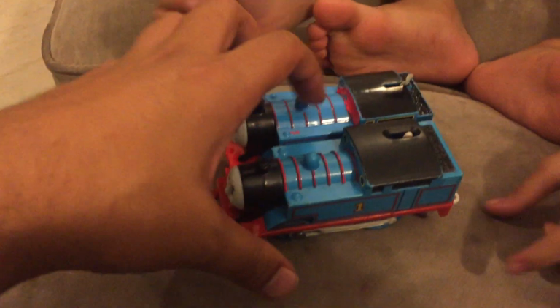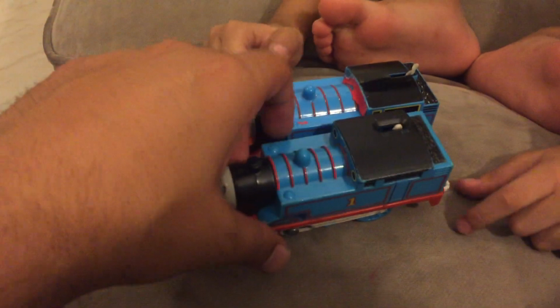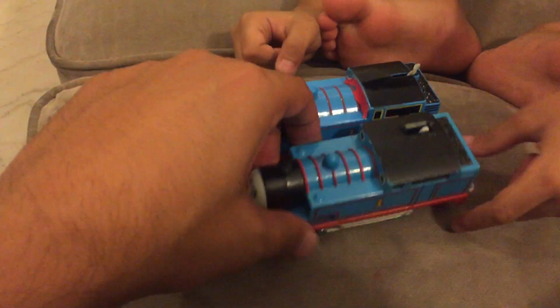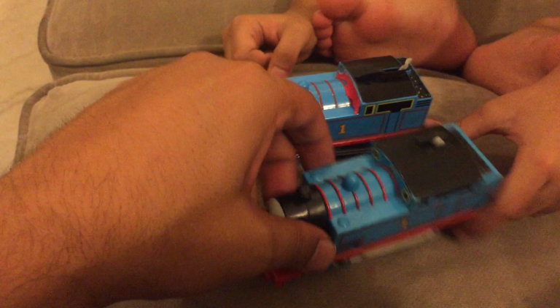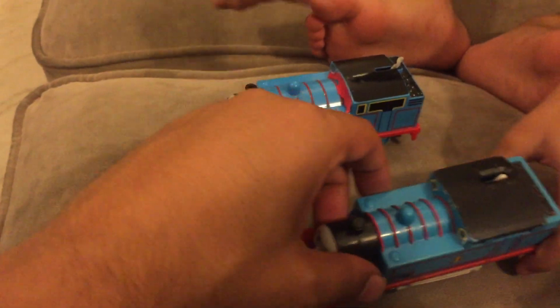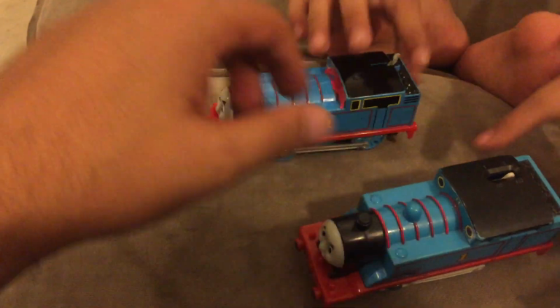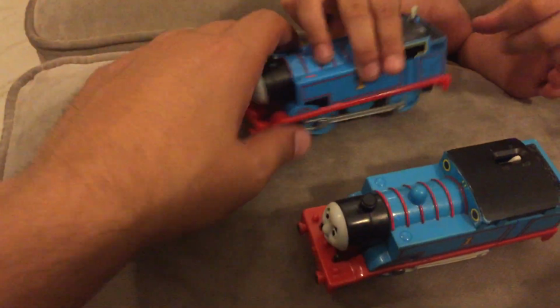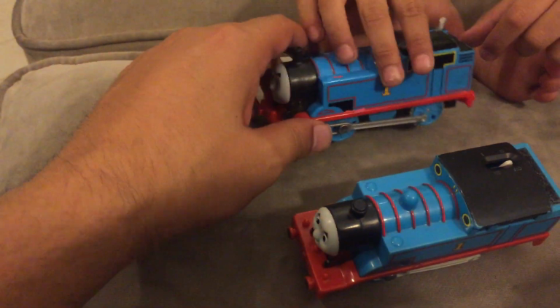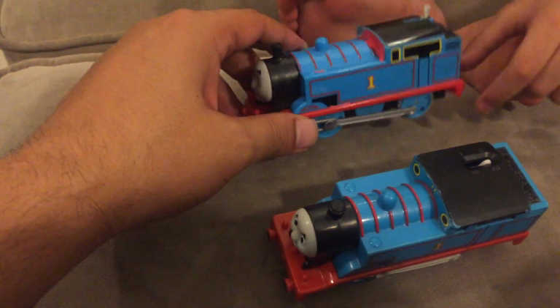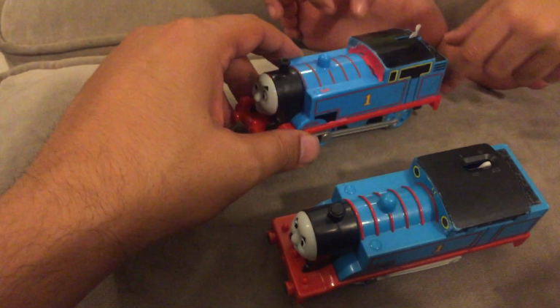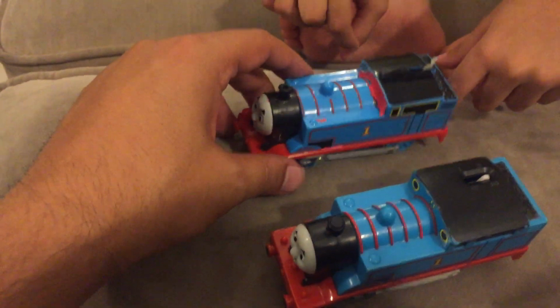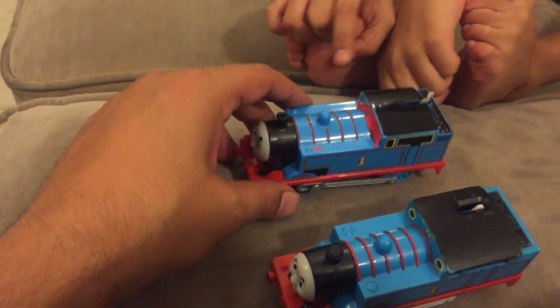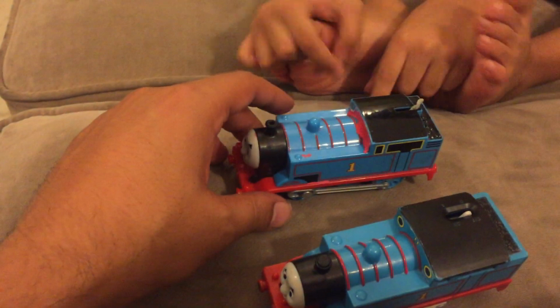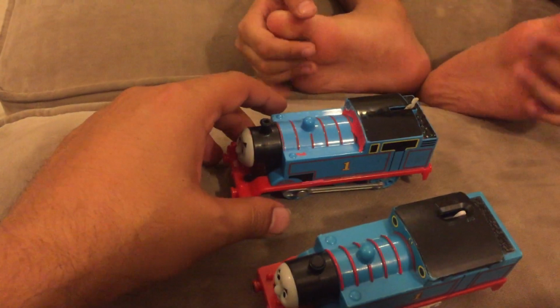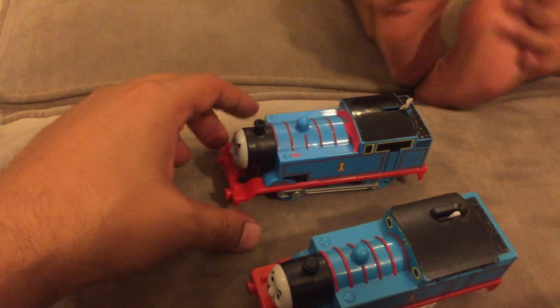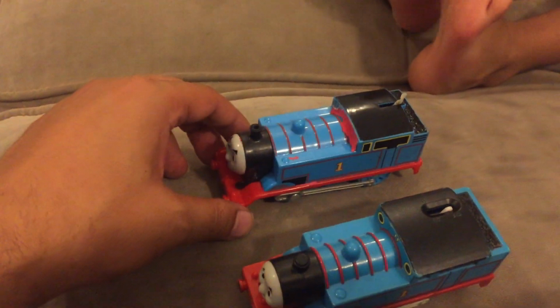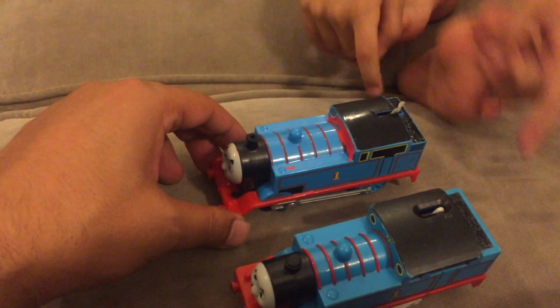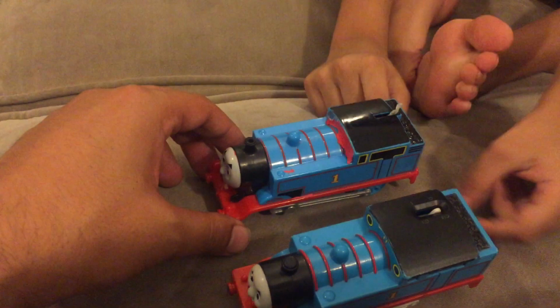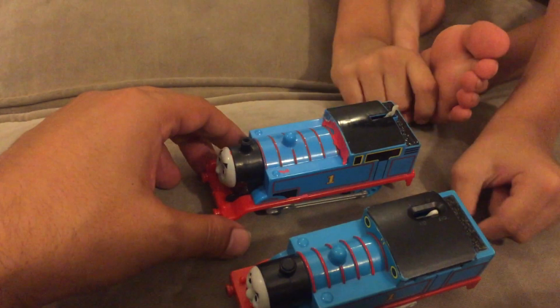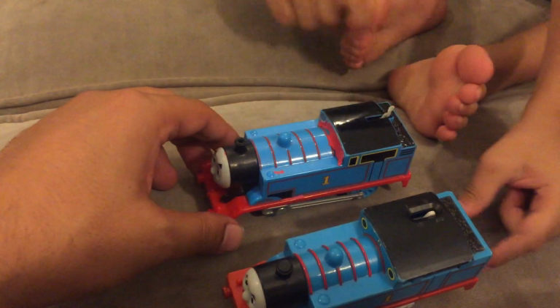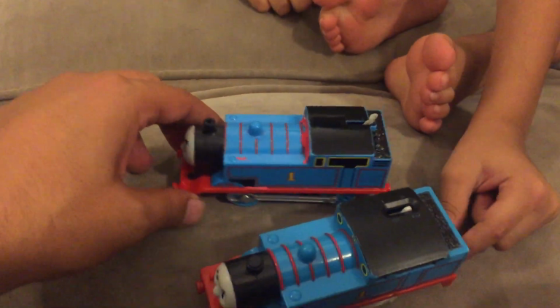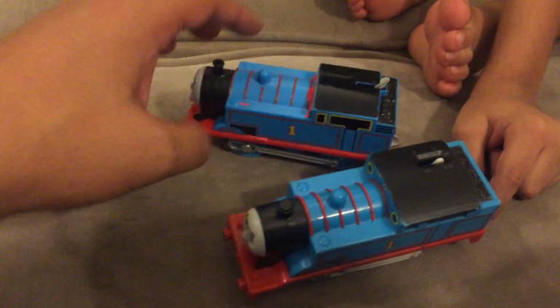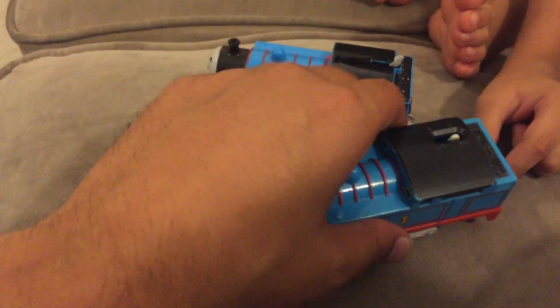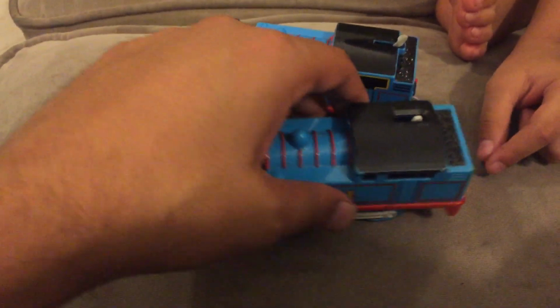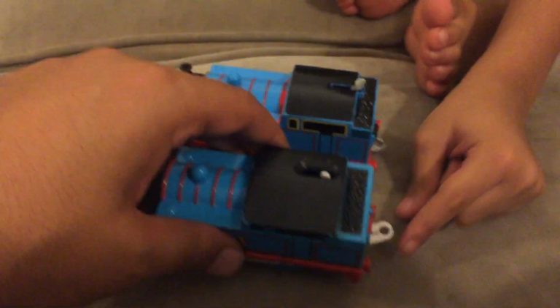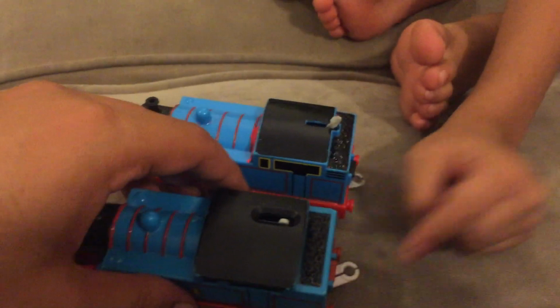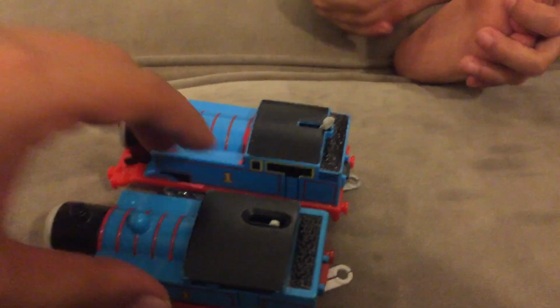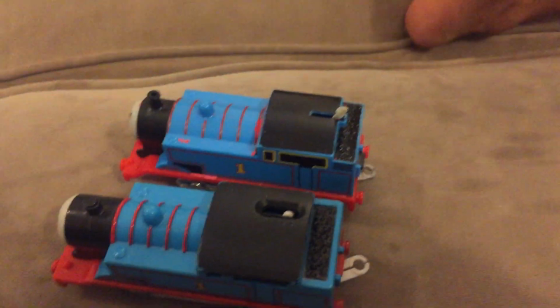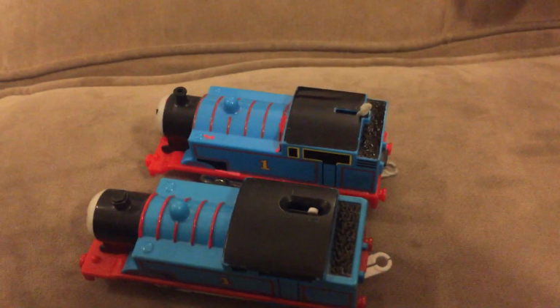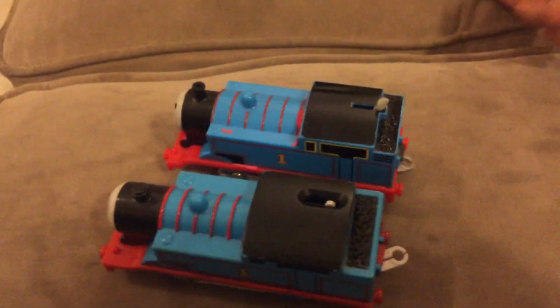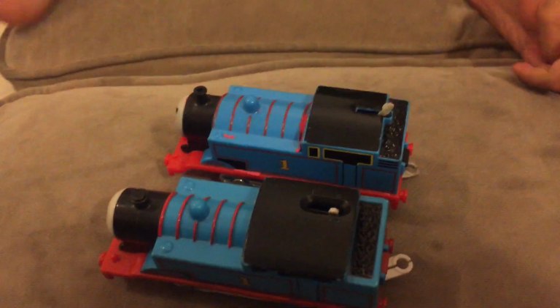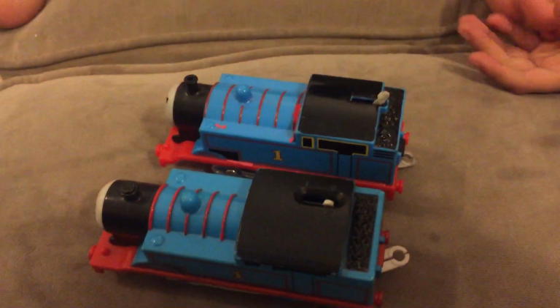Let's take the couplings. The Motorized Thomas' coupling is grey, and the regular Thomas' coupling is white.